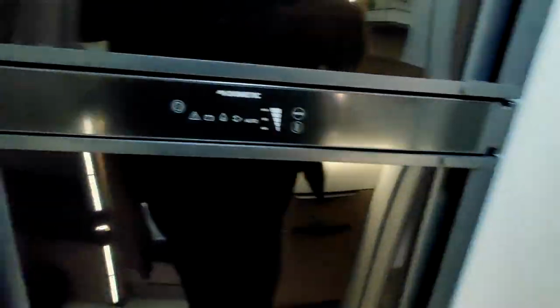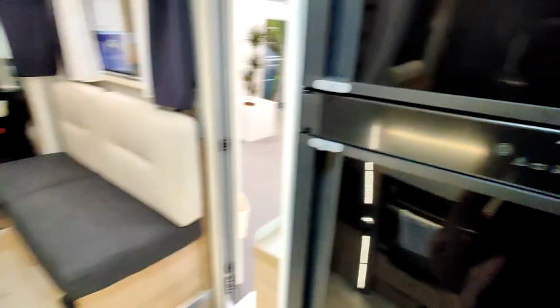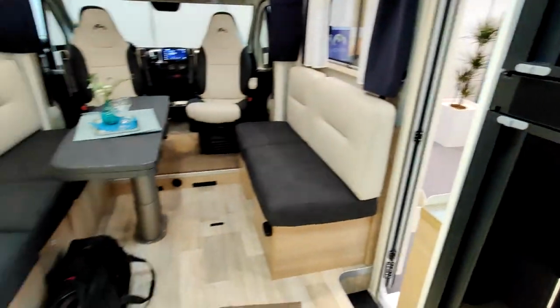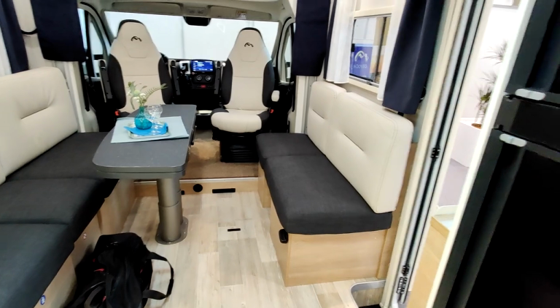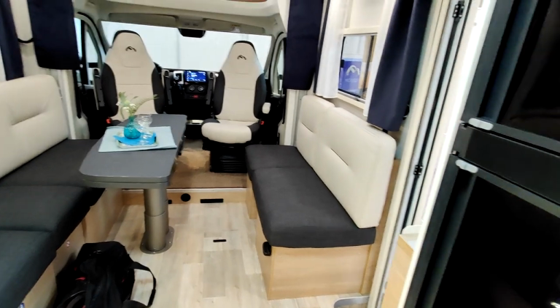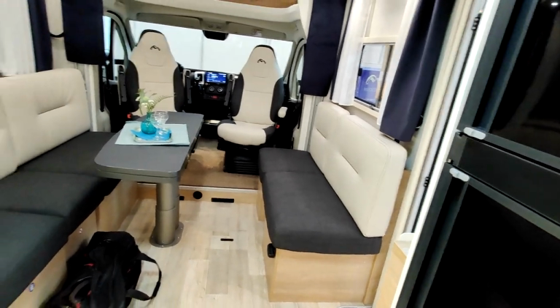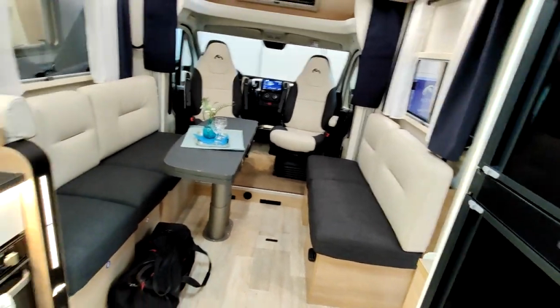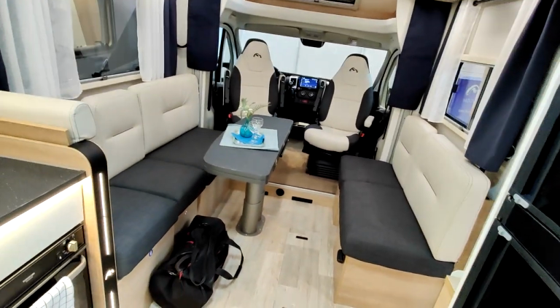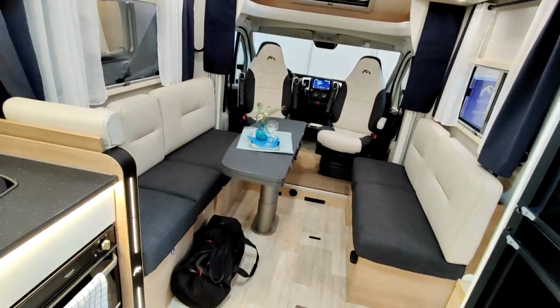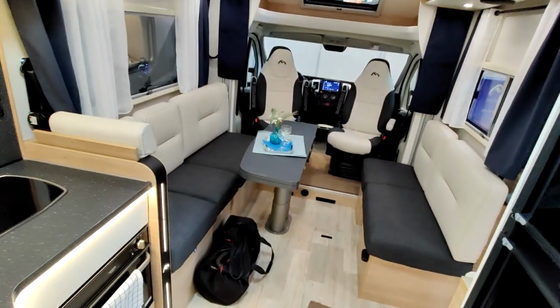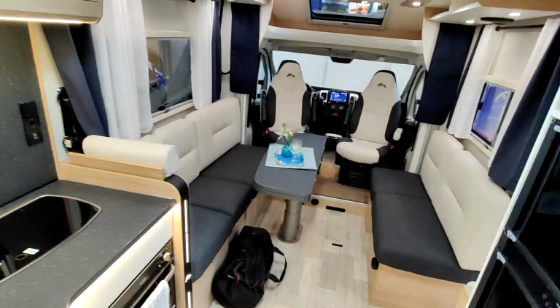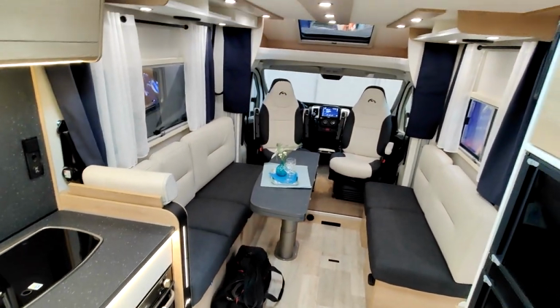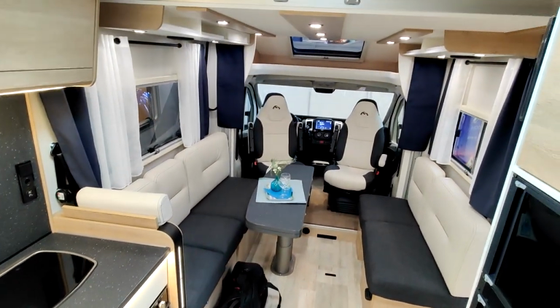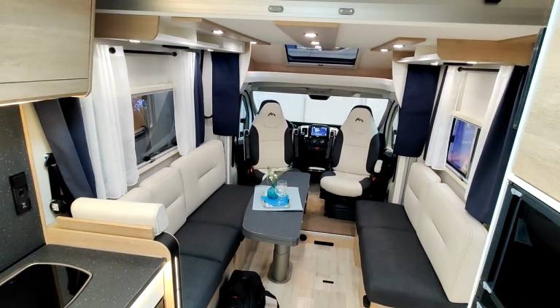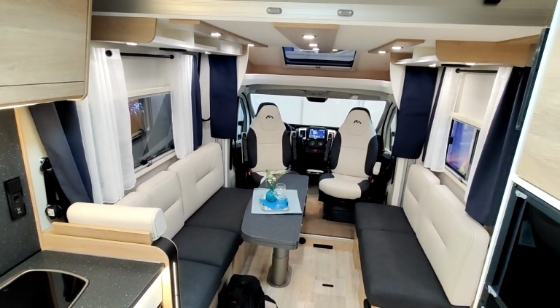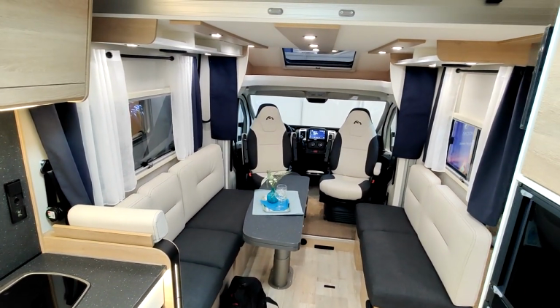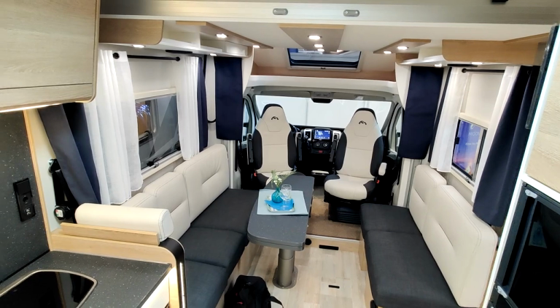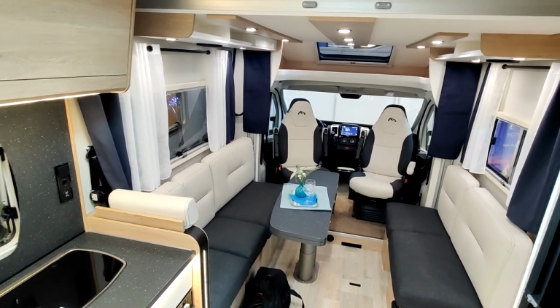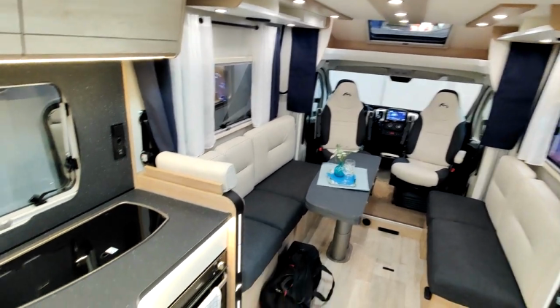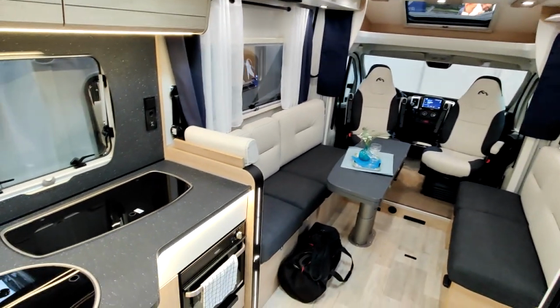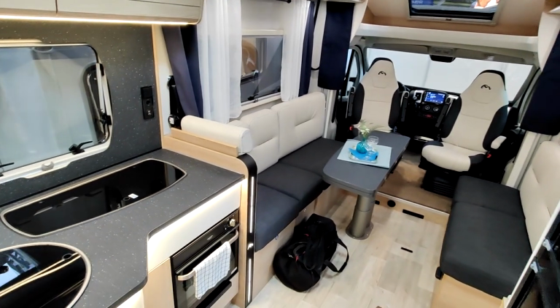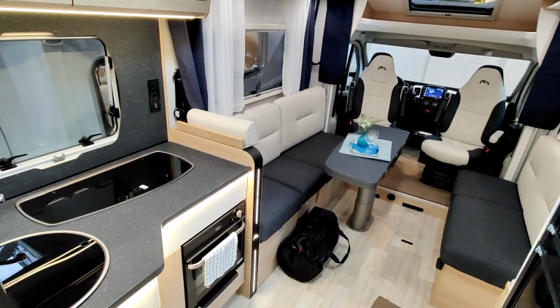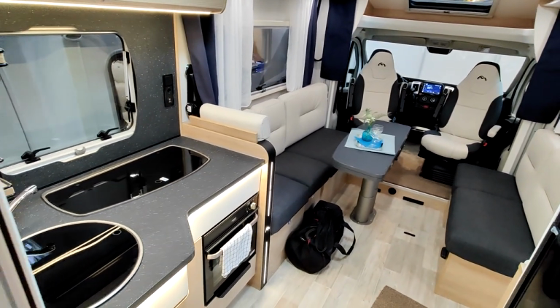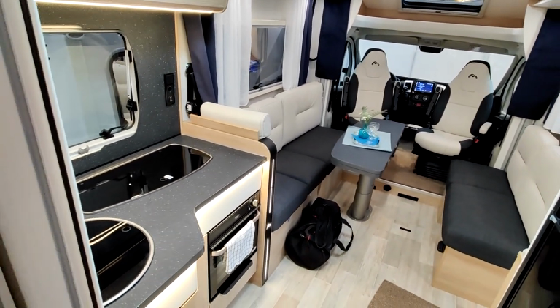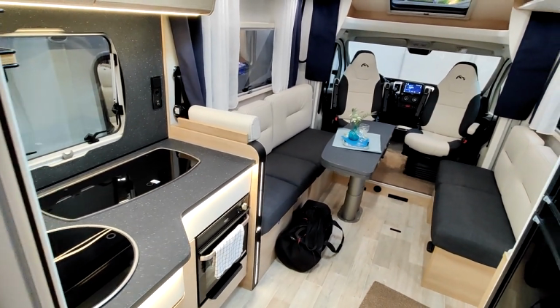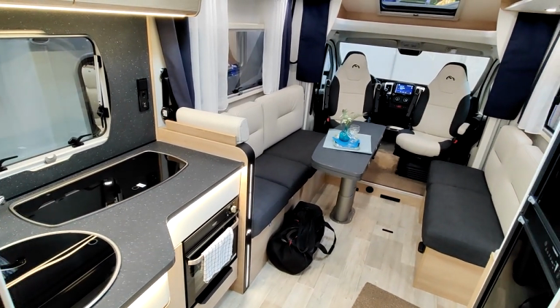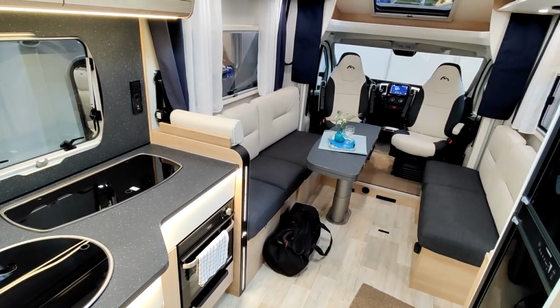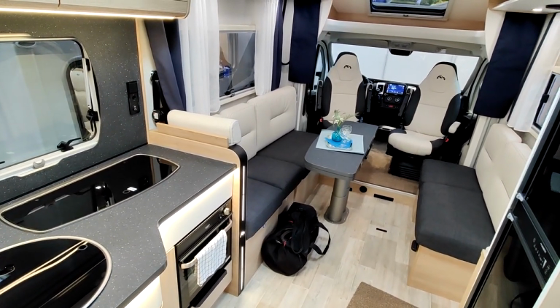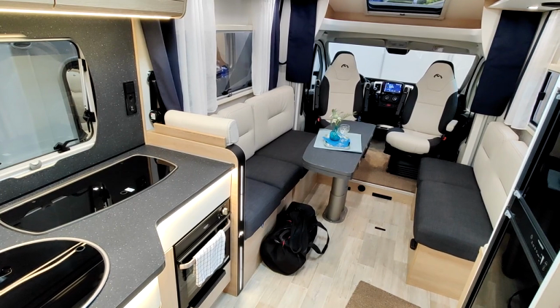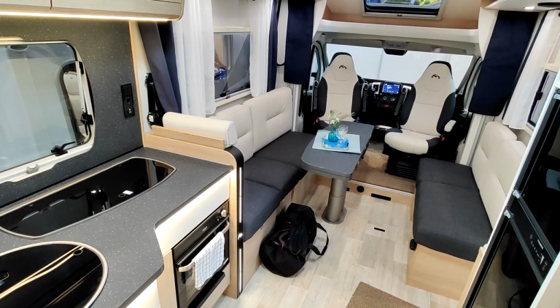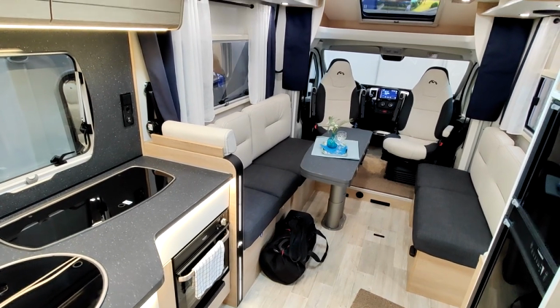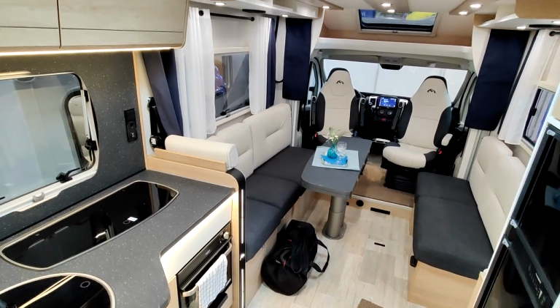Voilà pour cet énorme espace cuisine et salon — vraiment joli.